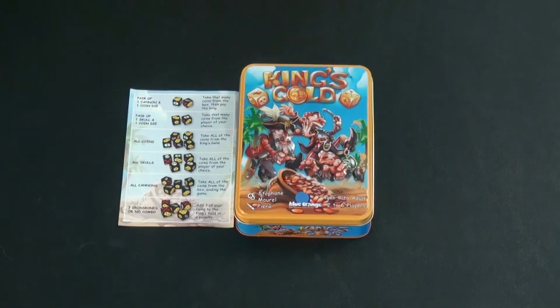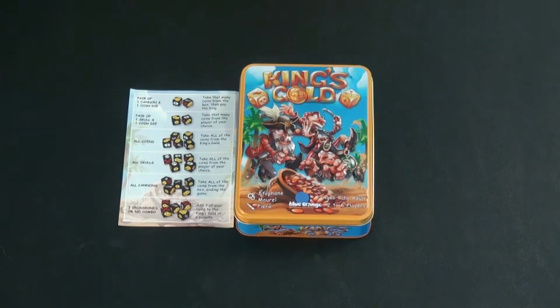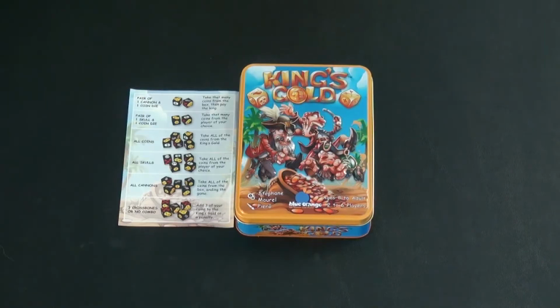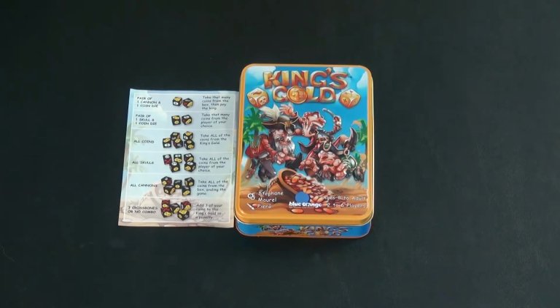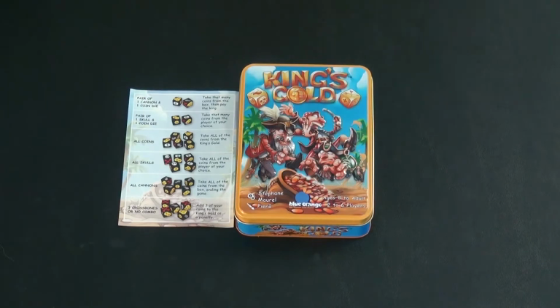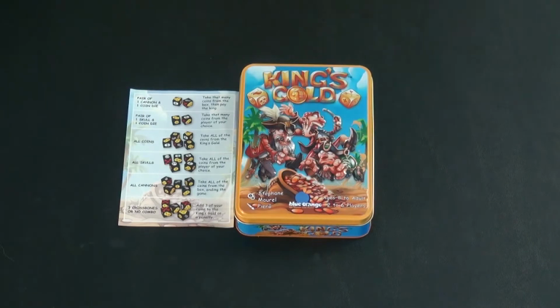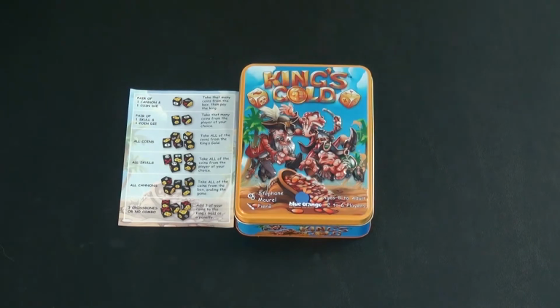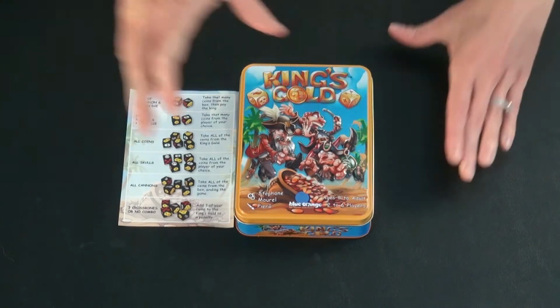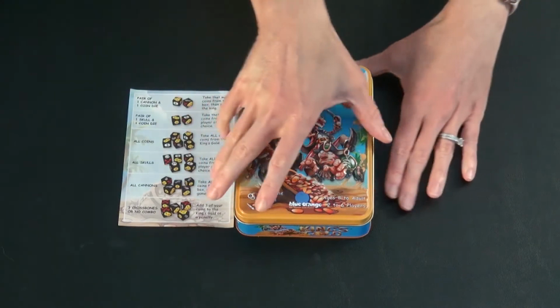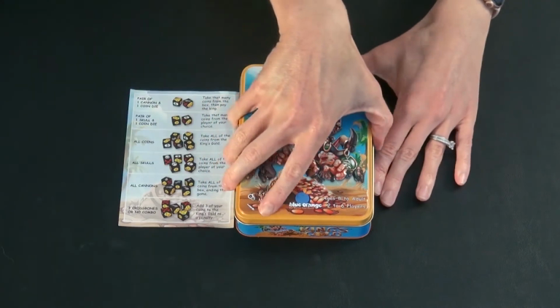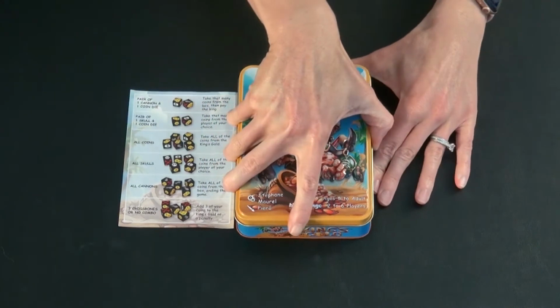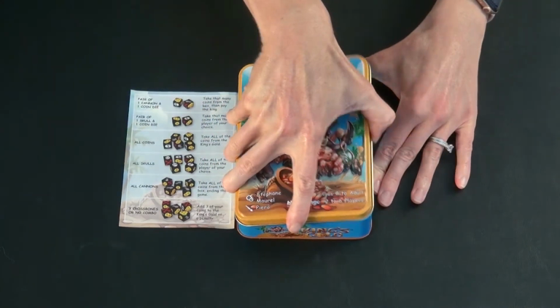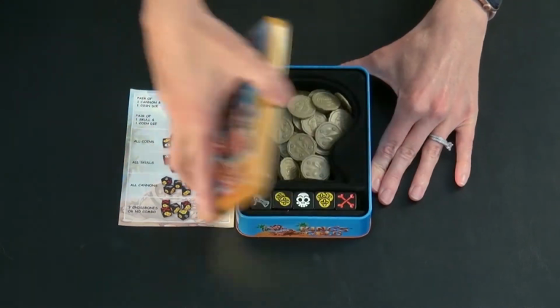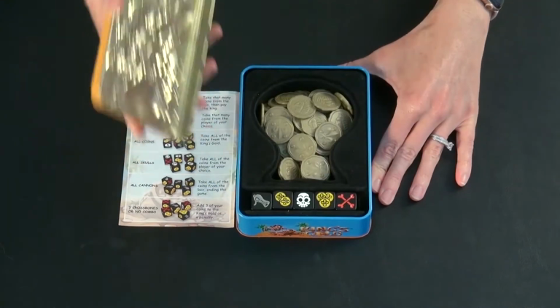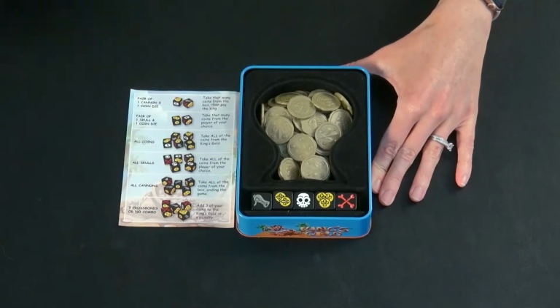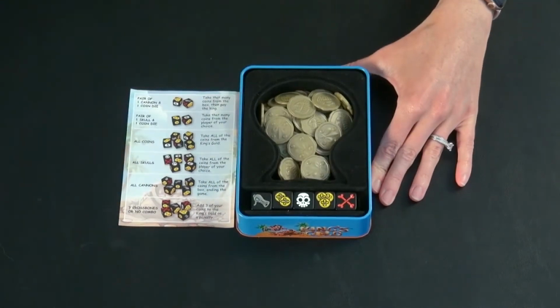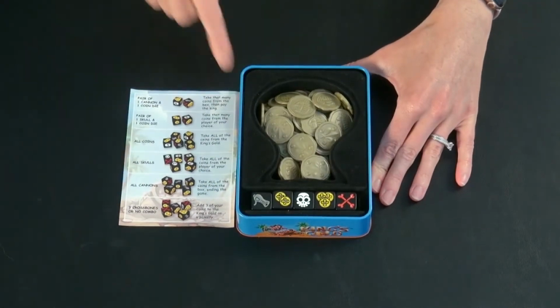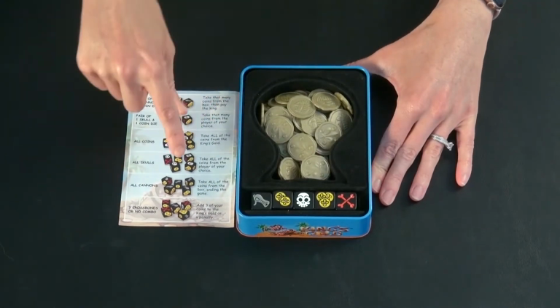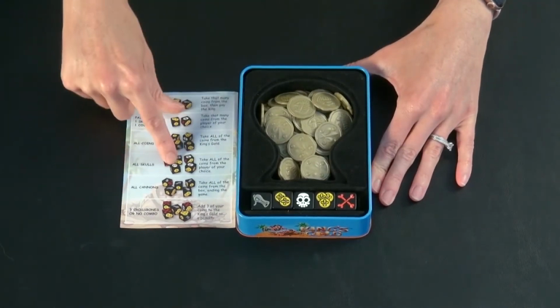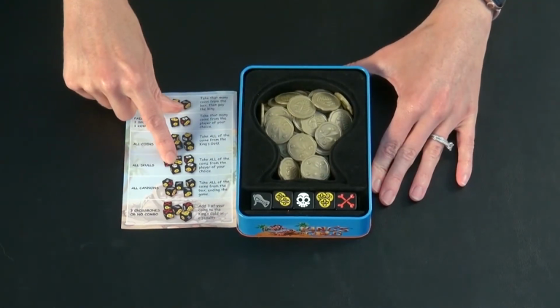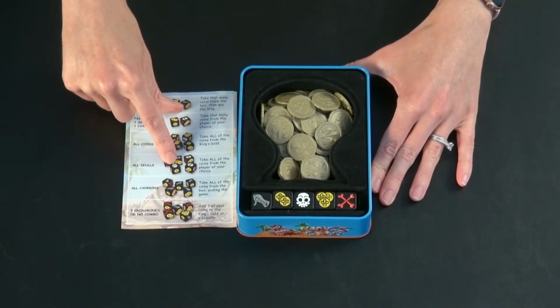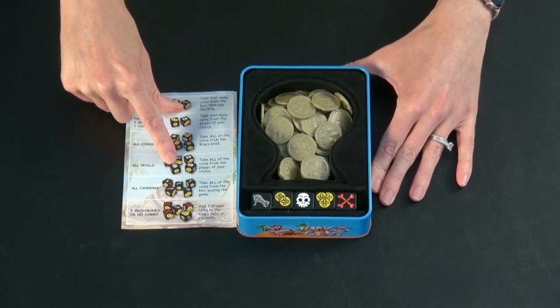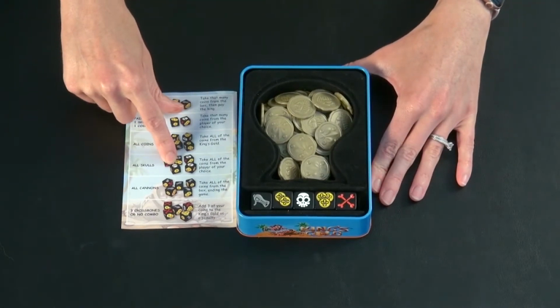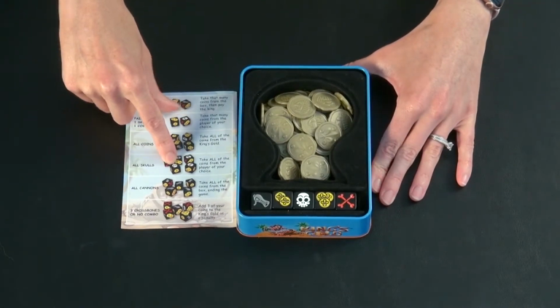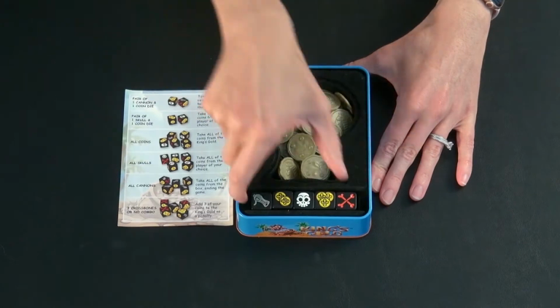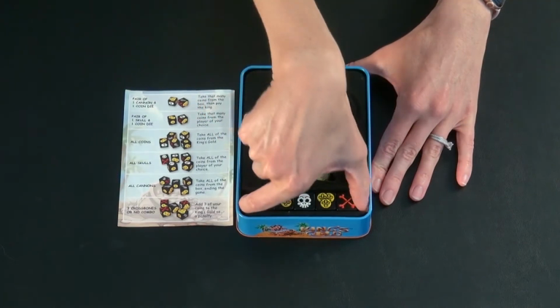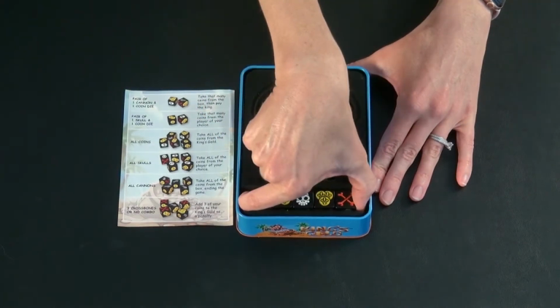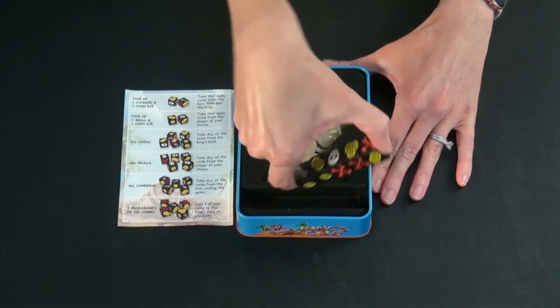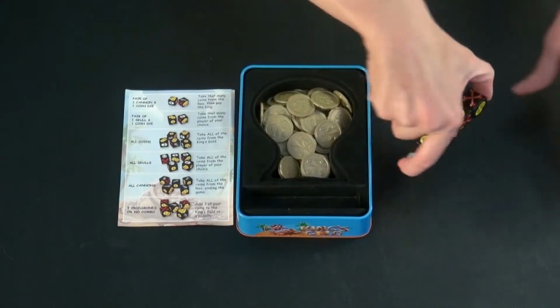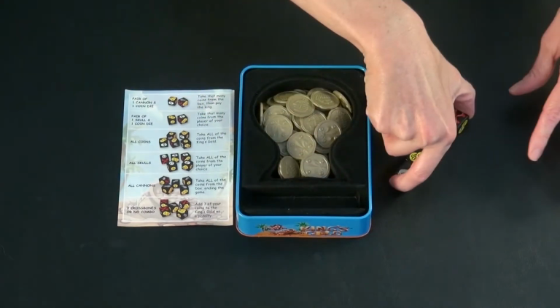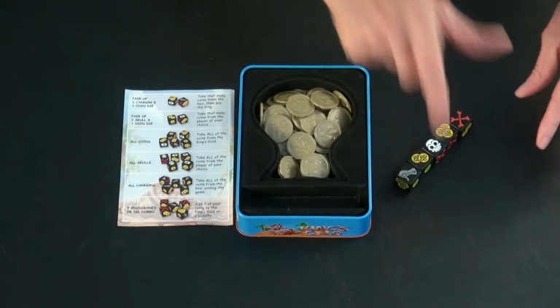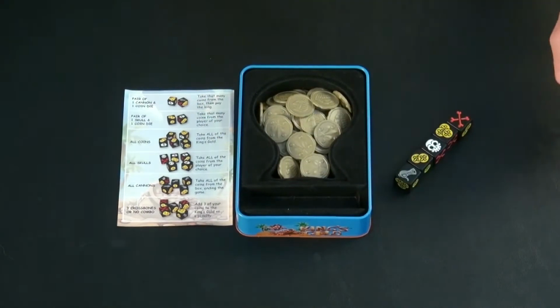One of the things I love most about King's Gold is the easy setup. You simply remove the lid, put out the dice roll reference sheet, and take the dice out.